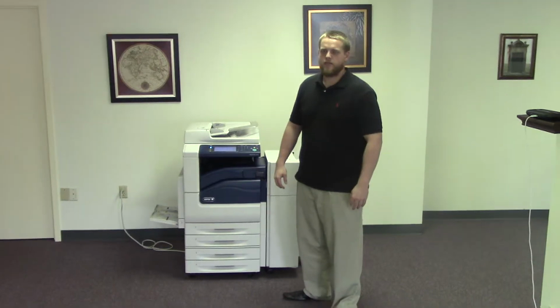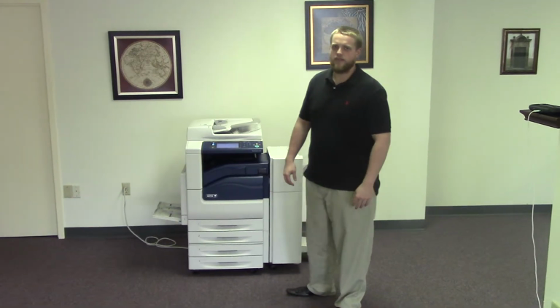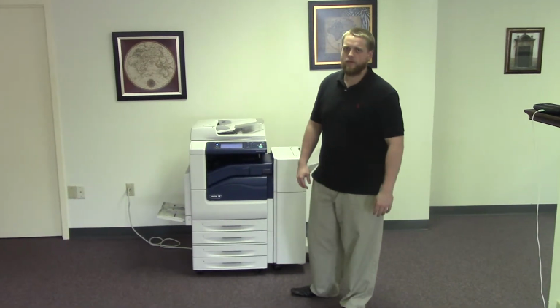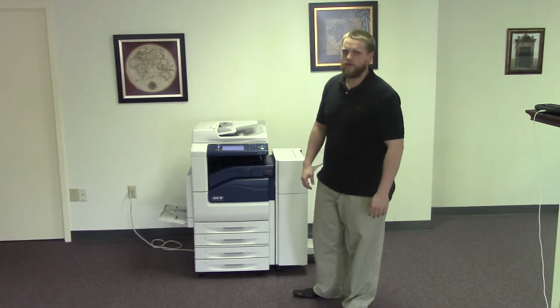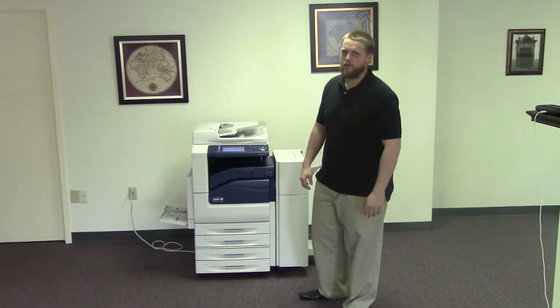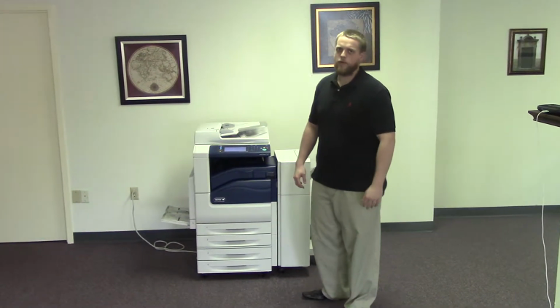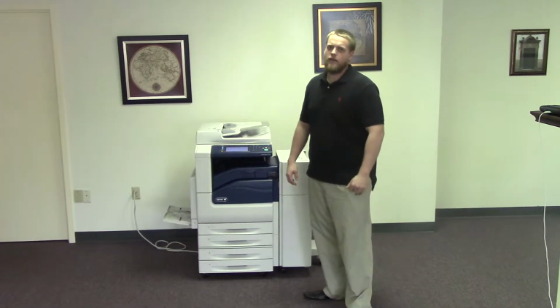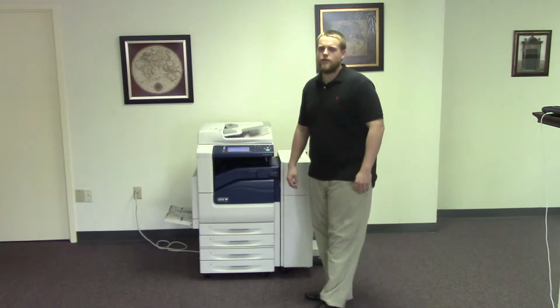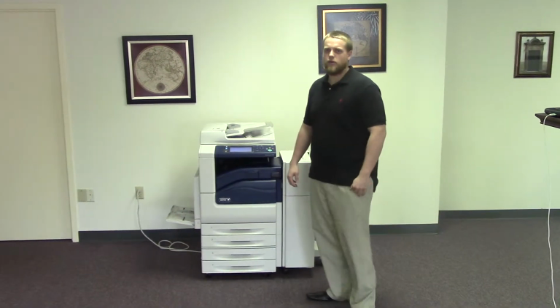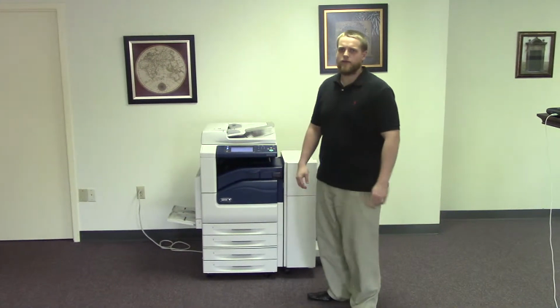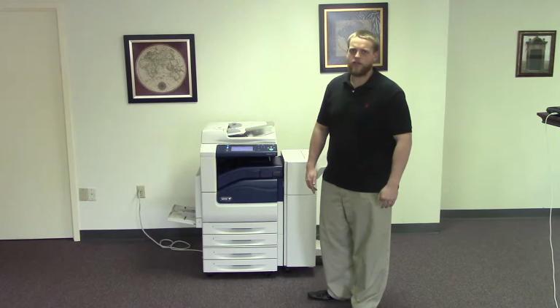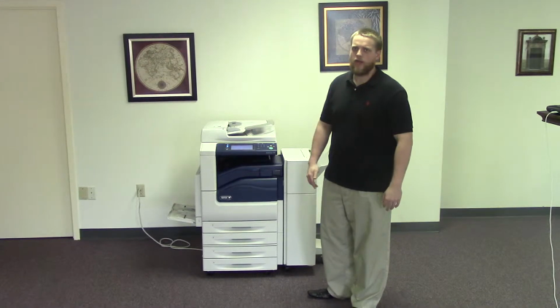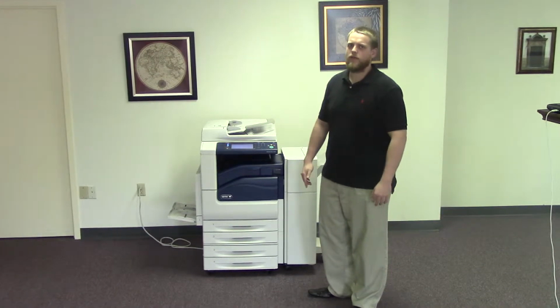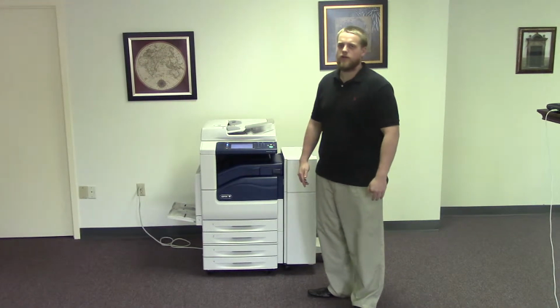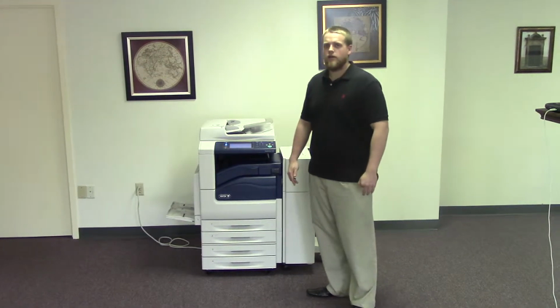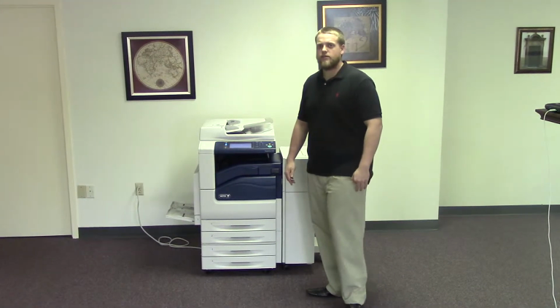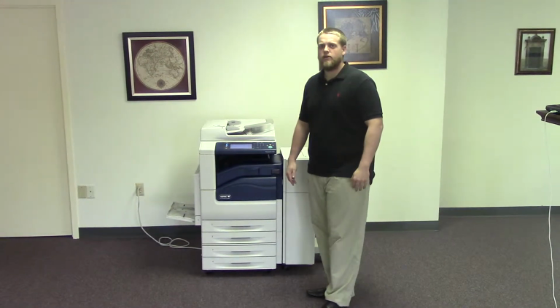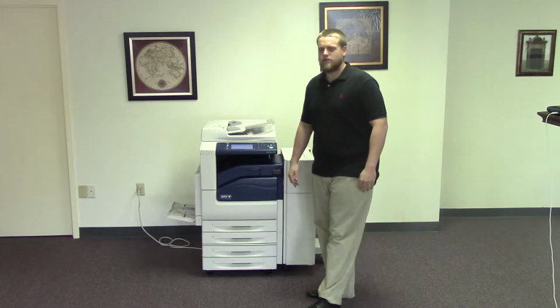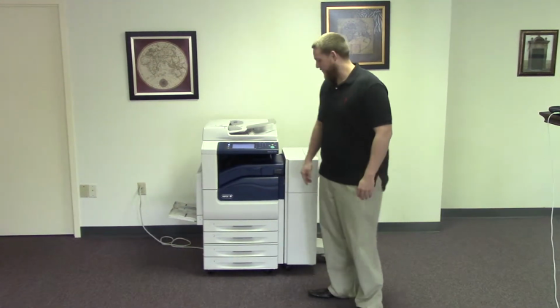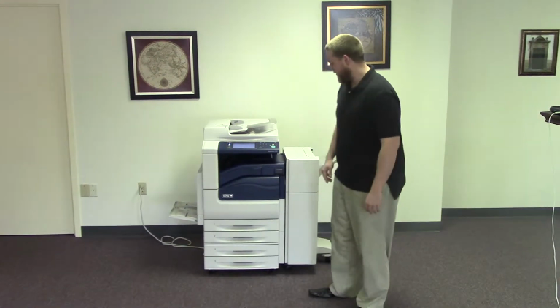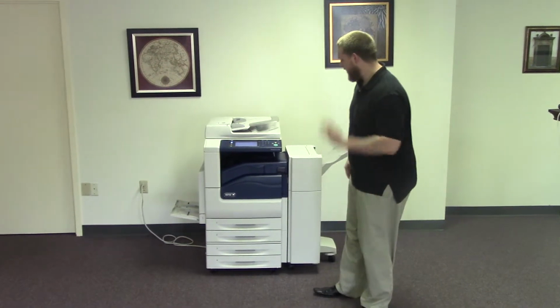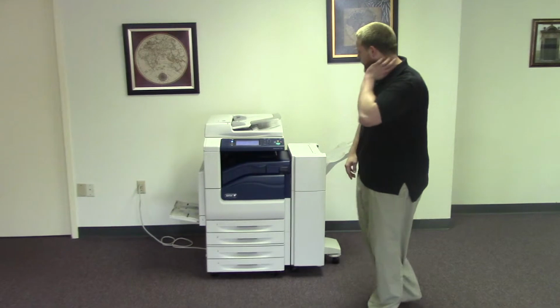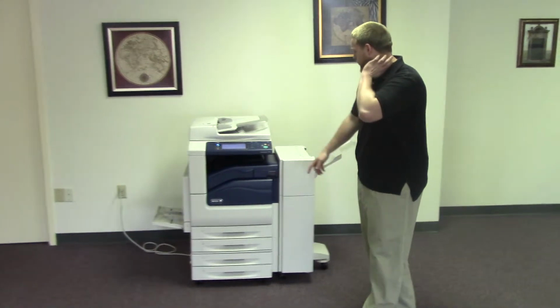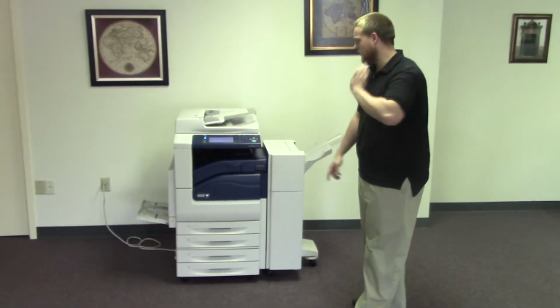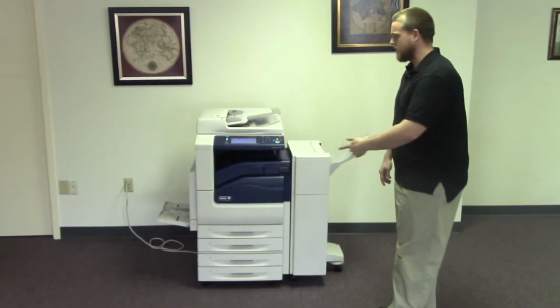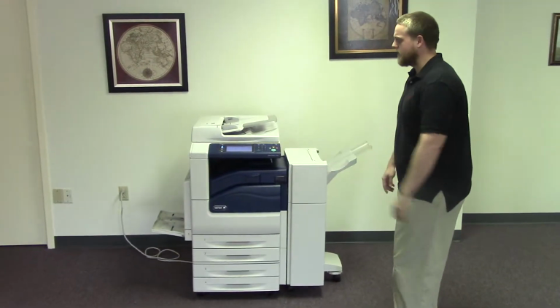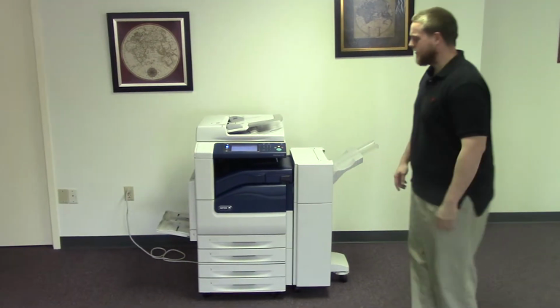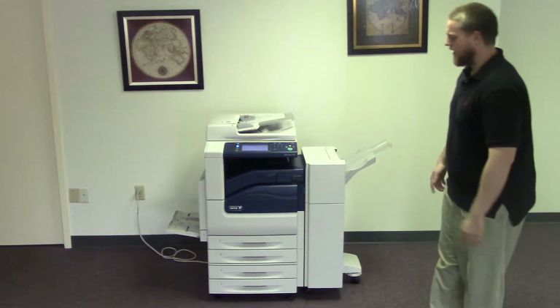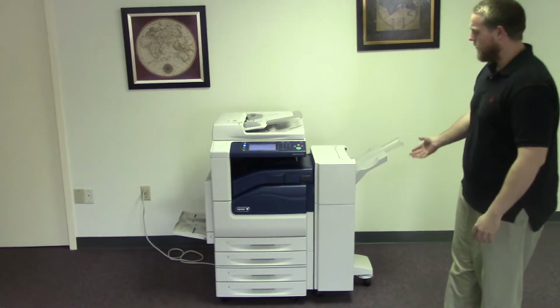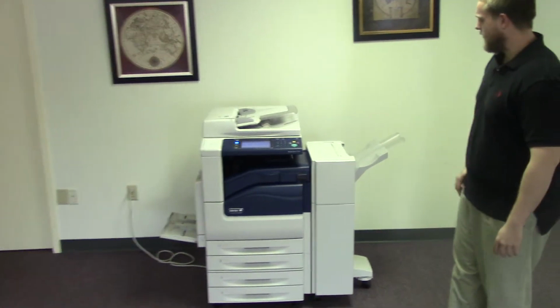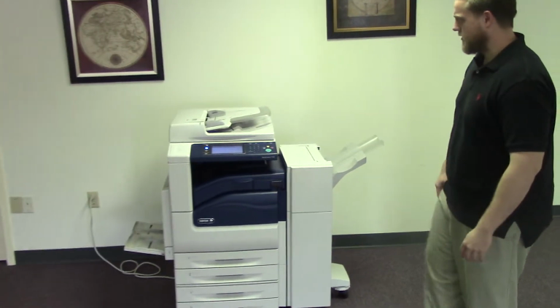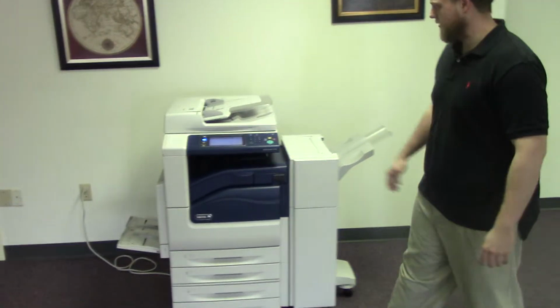This machine is a Xerox WorkCenter 7120. It's a 20 page per minute multi-function color copier with network printer, network scanner, and also comes with fax. It has 5 paper trays — 4 on the front plus the bypass on the left — and comes with the upgraded finisher with stapling features.